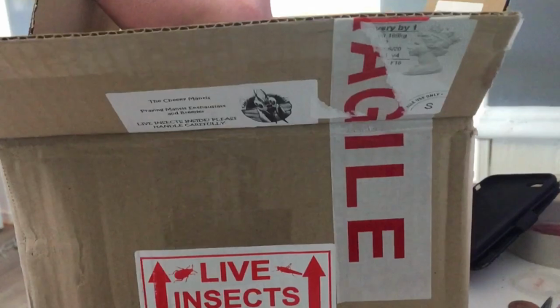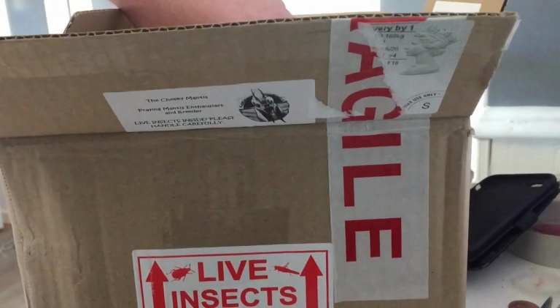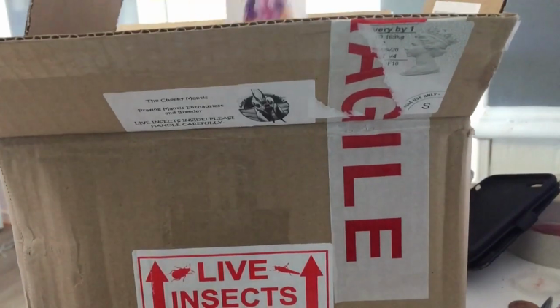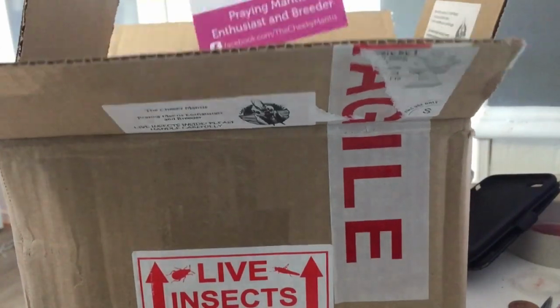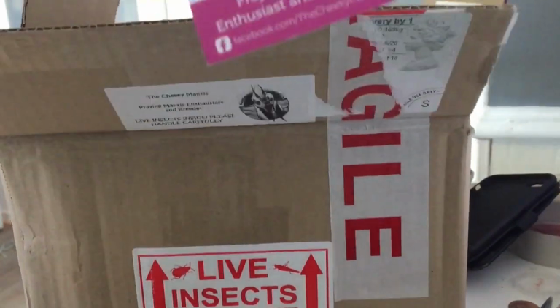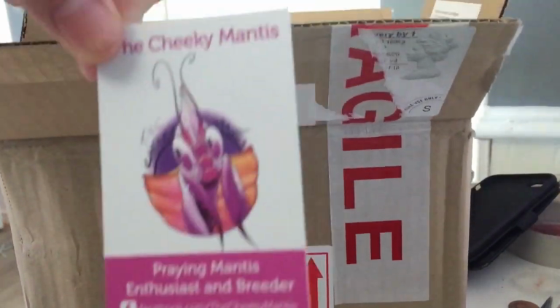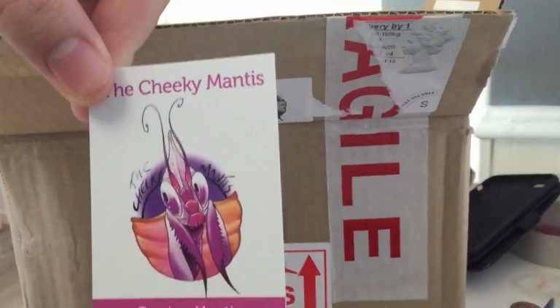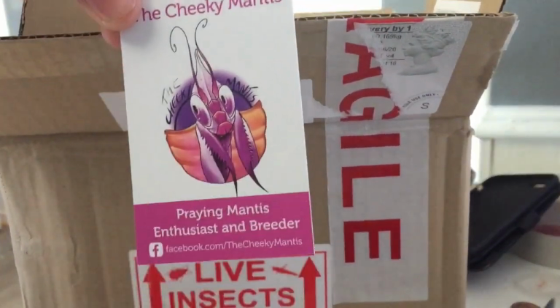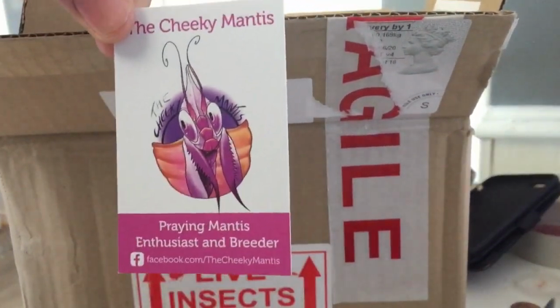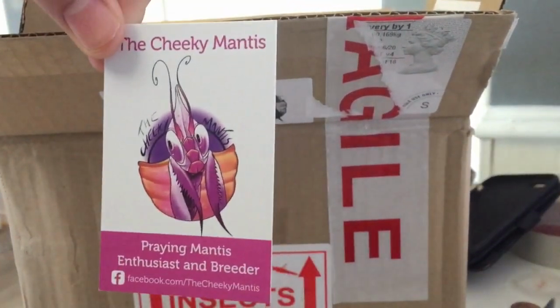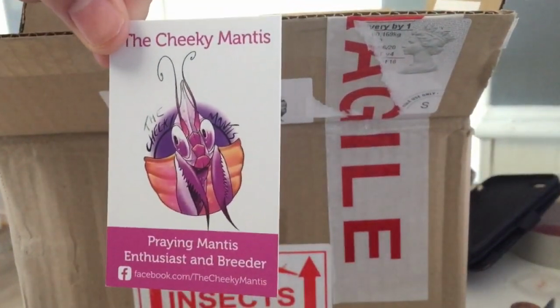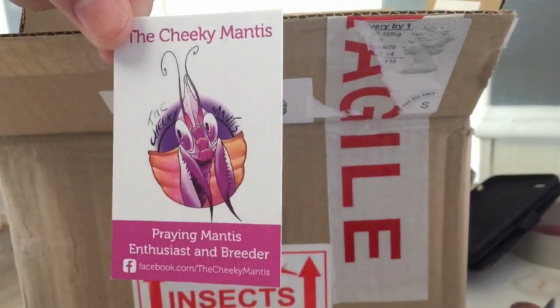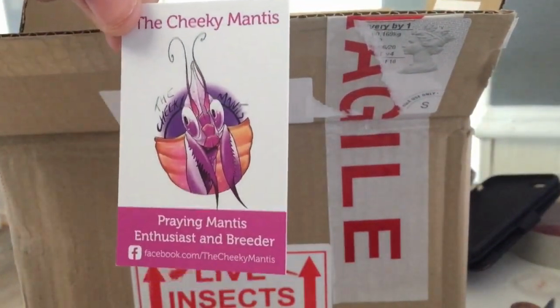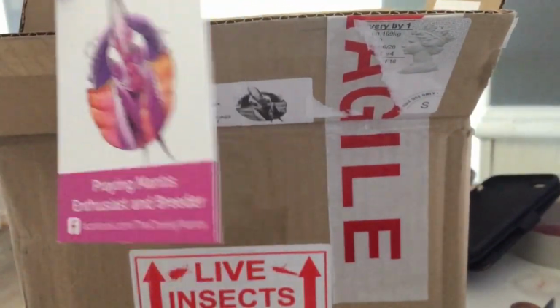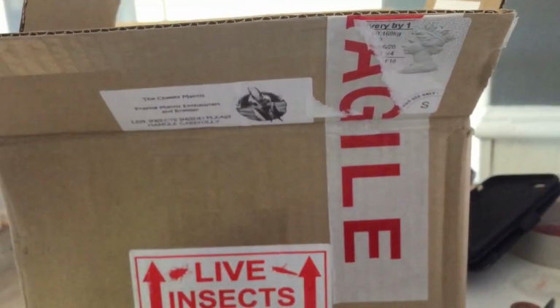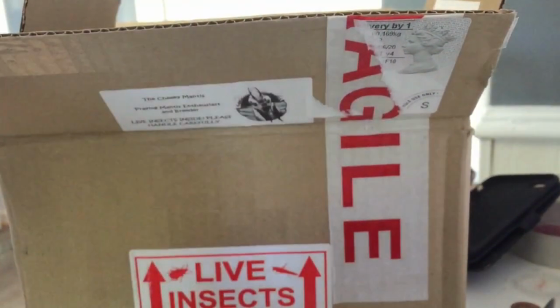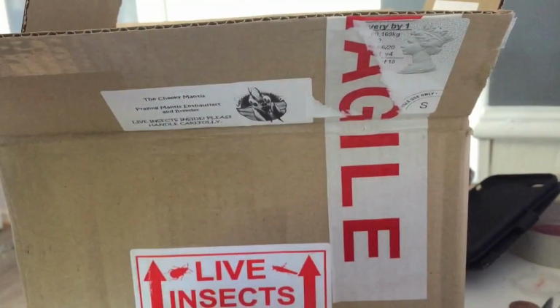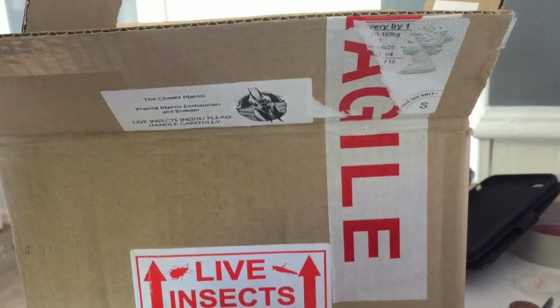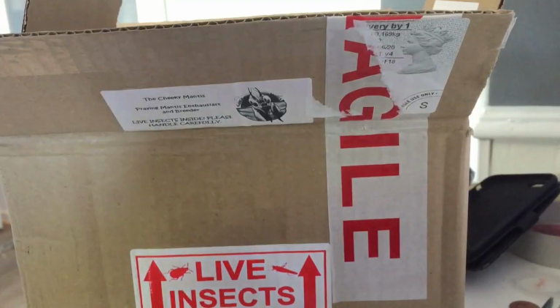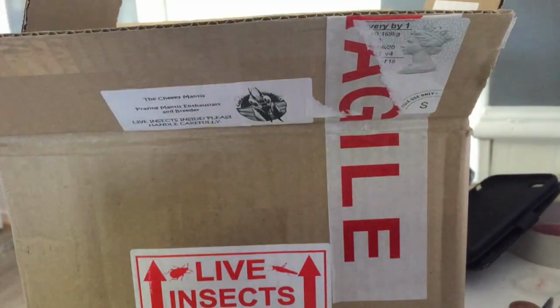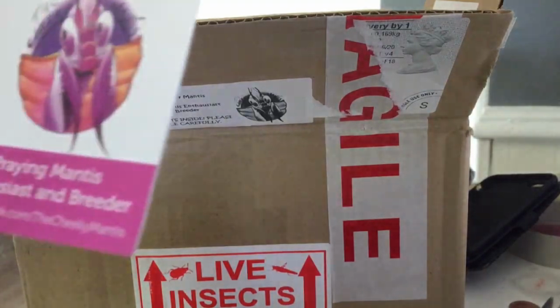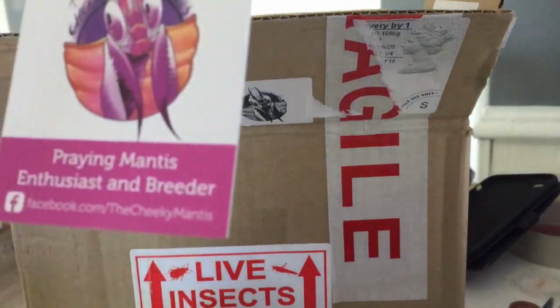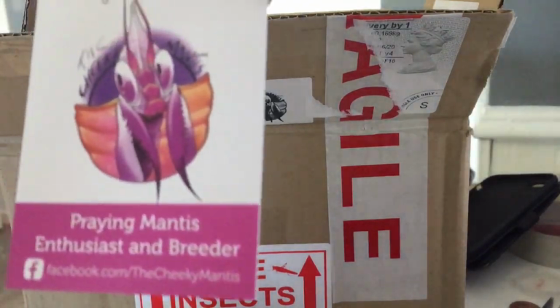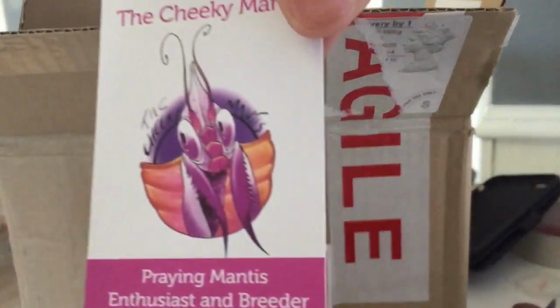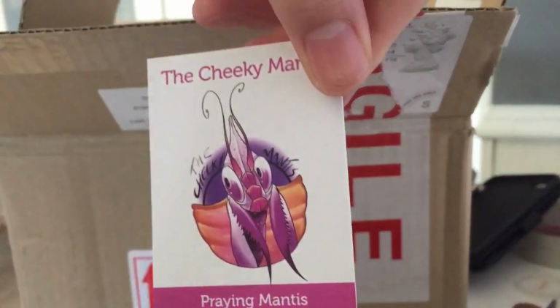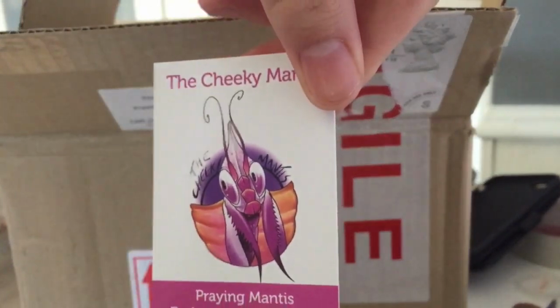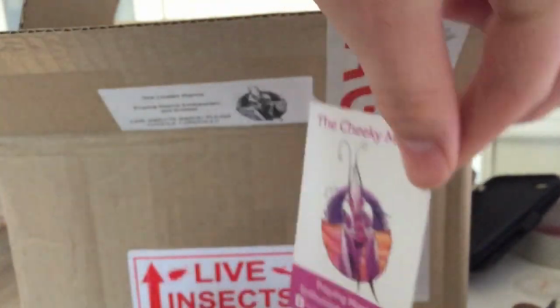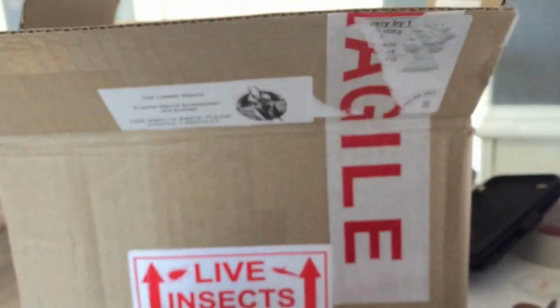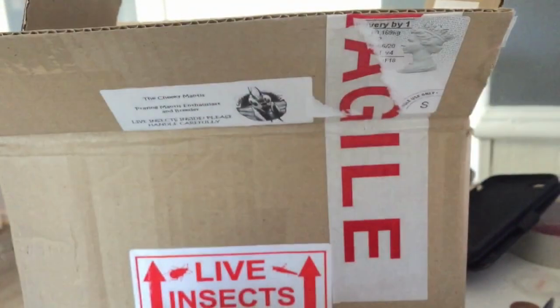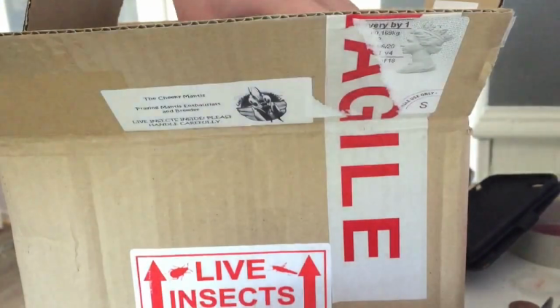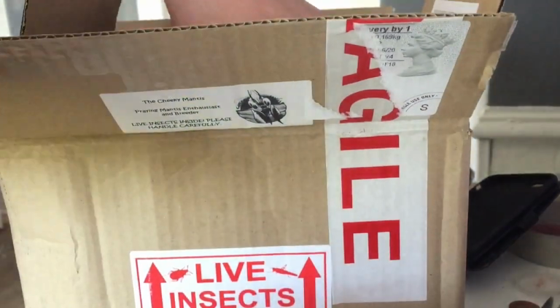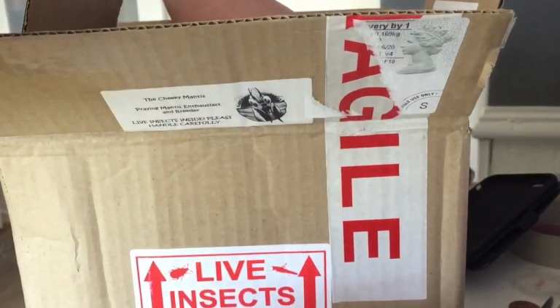Here is the business card, guys. Nothing on the other side — there we go. Very polite, answered all my questions.